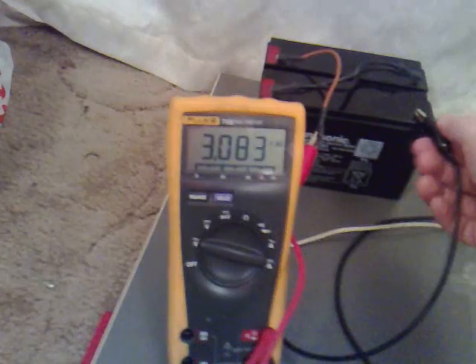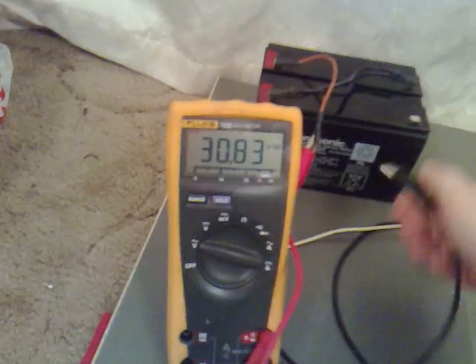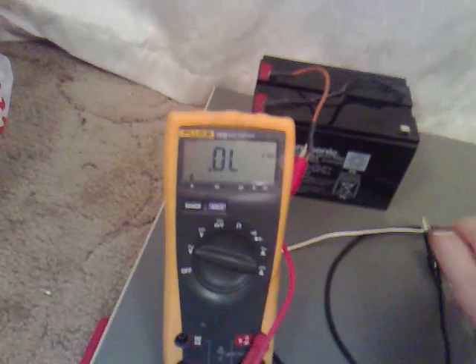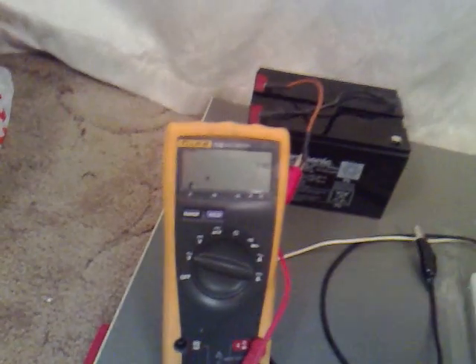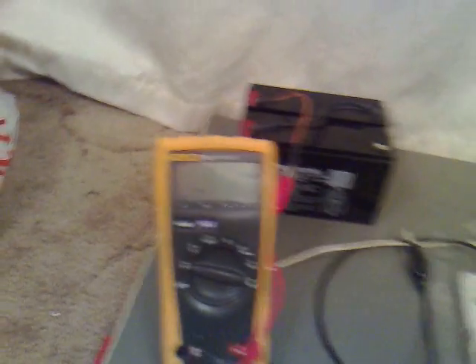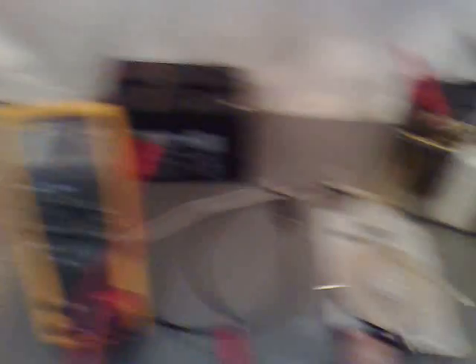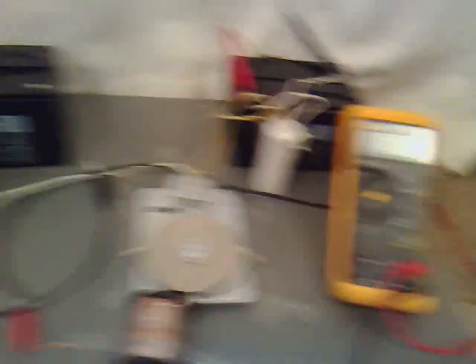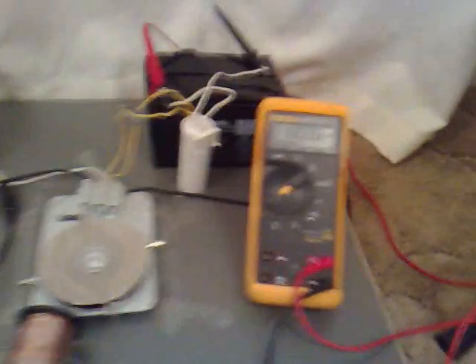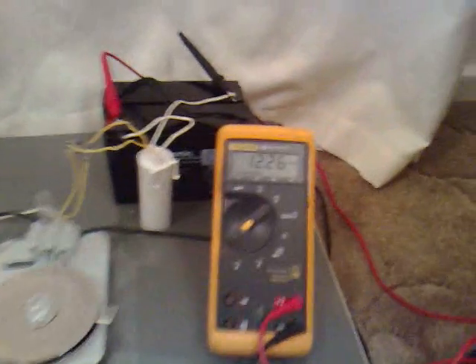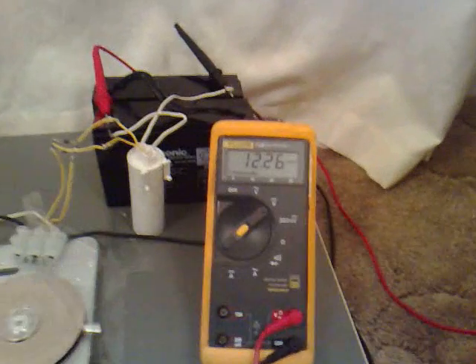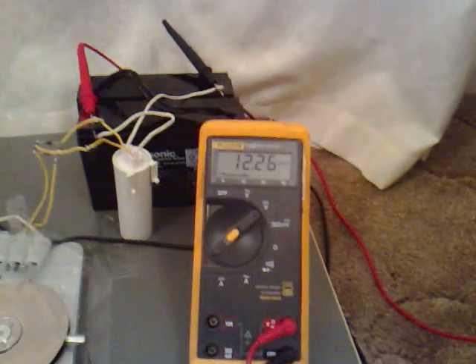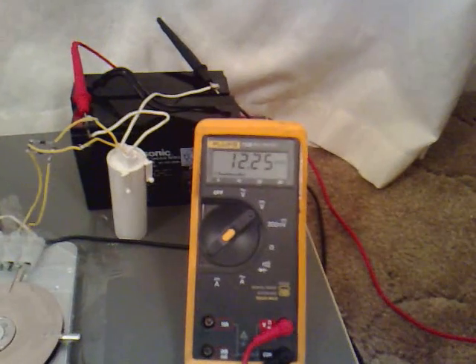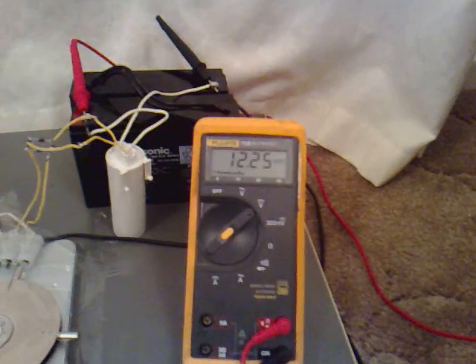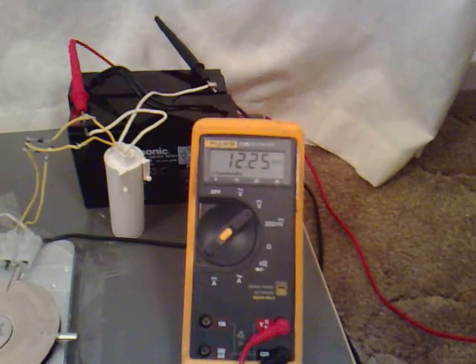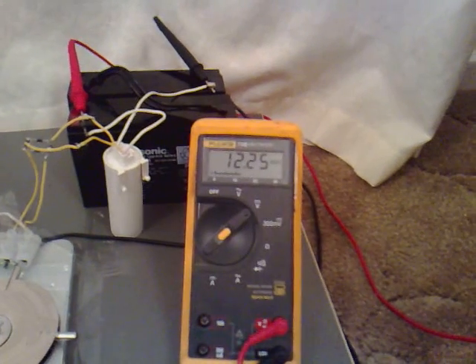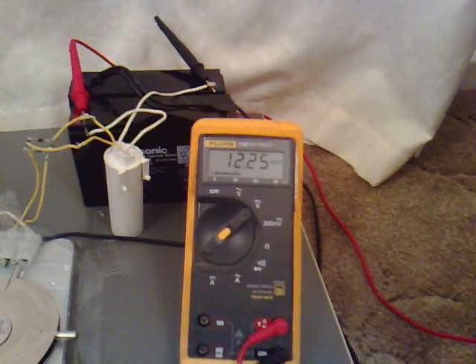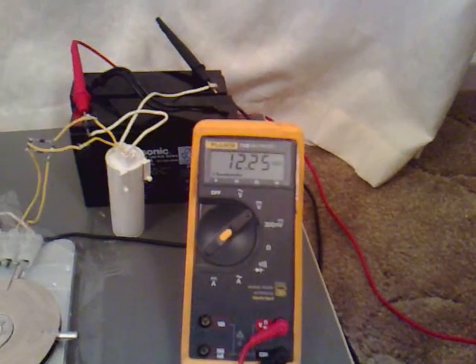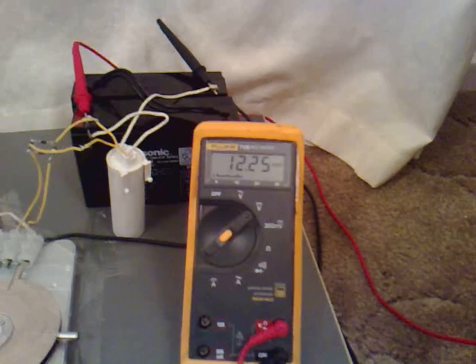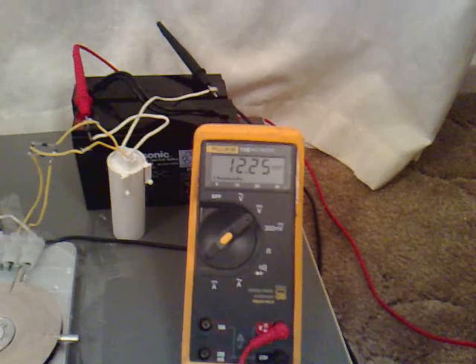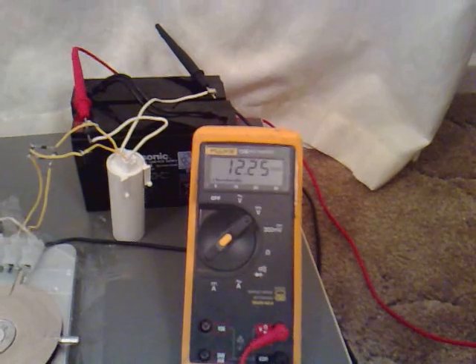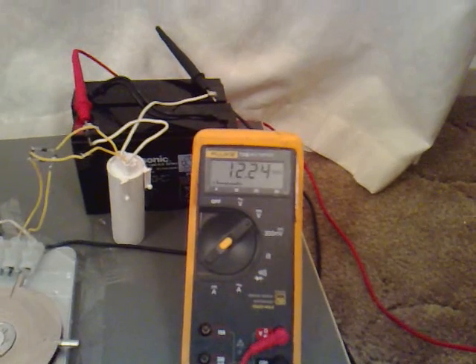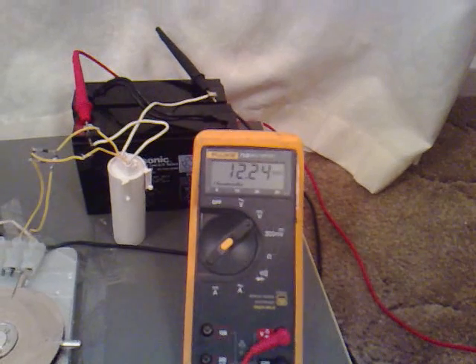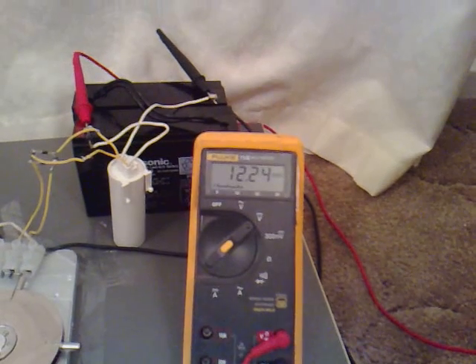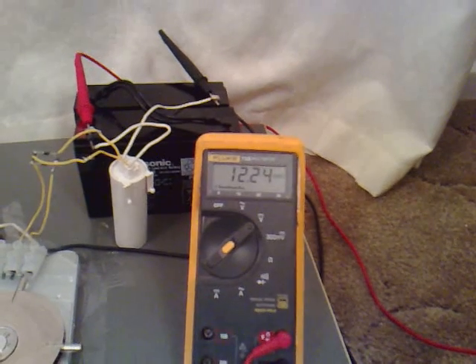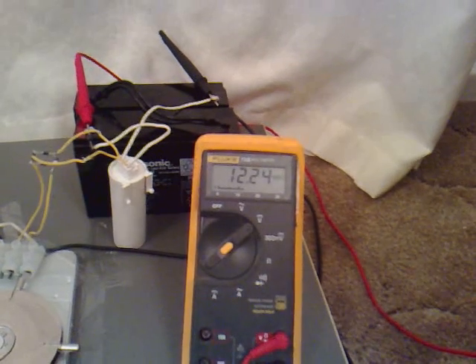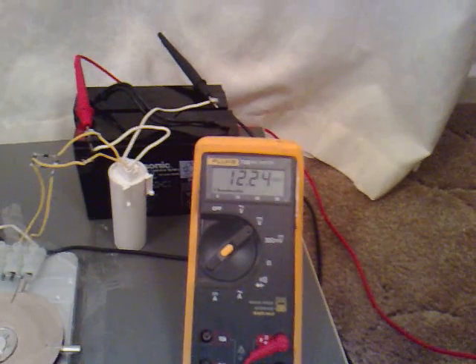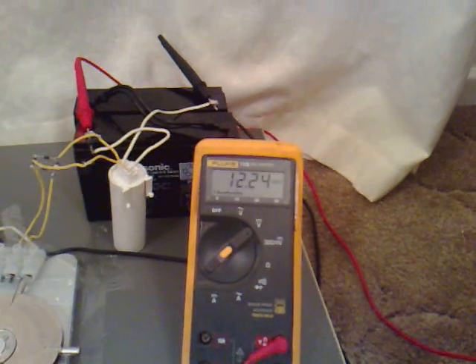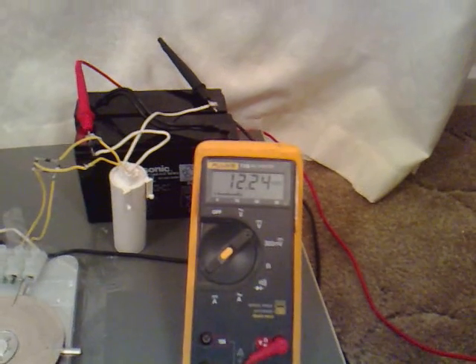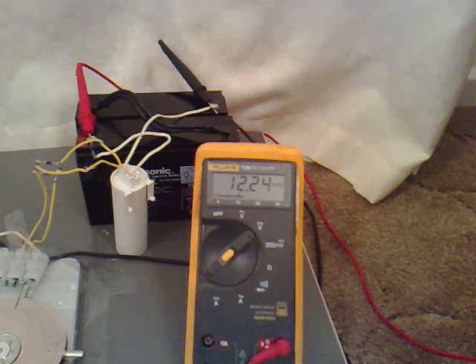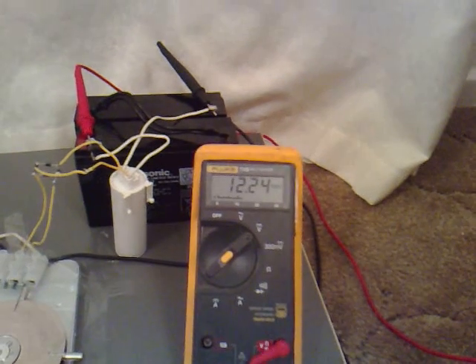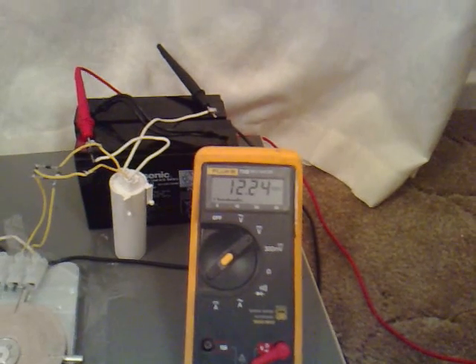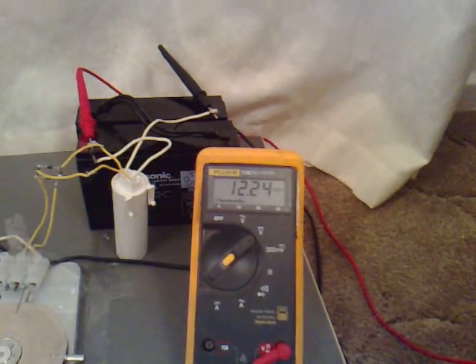Switch that off now. And we've got 12.25, 12.24 as the charge on that now.